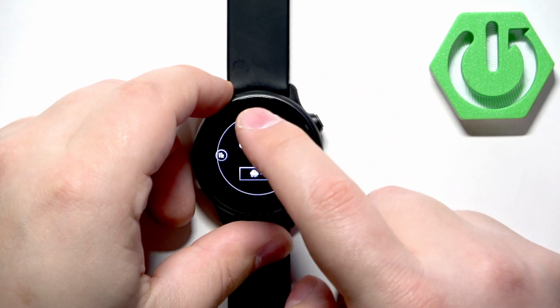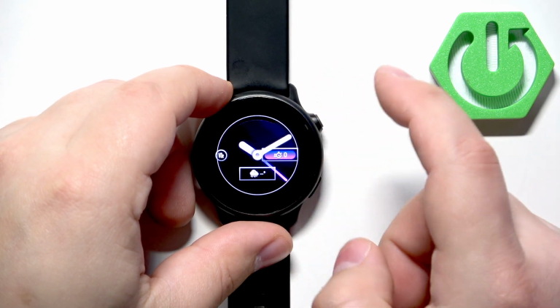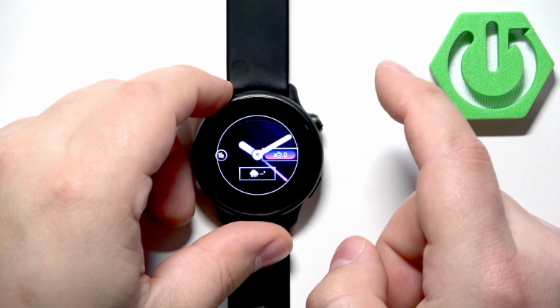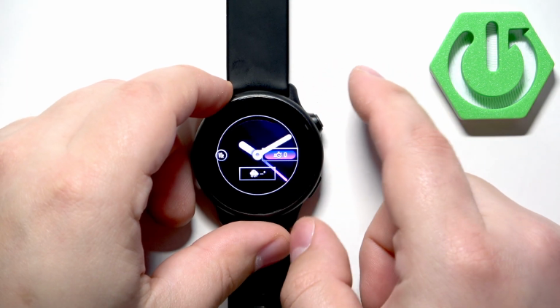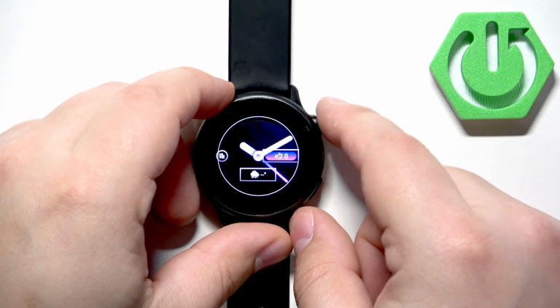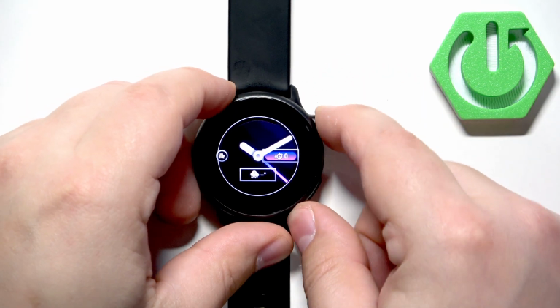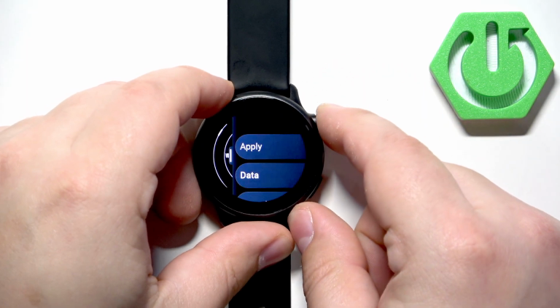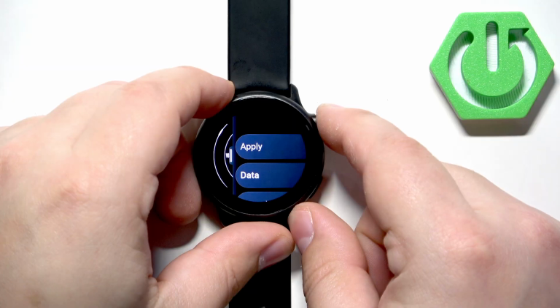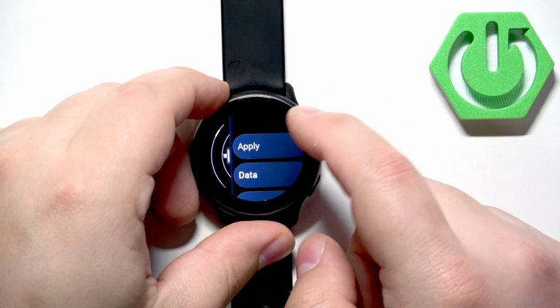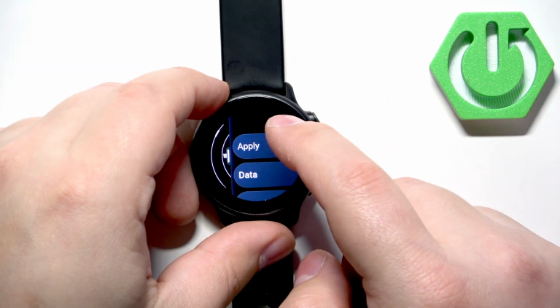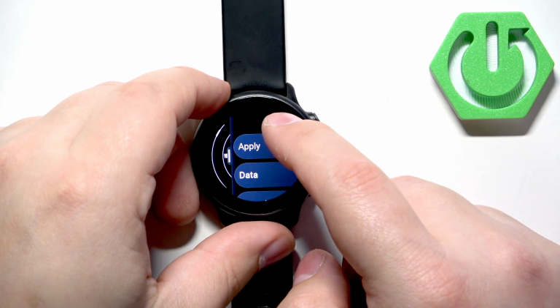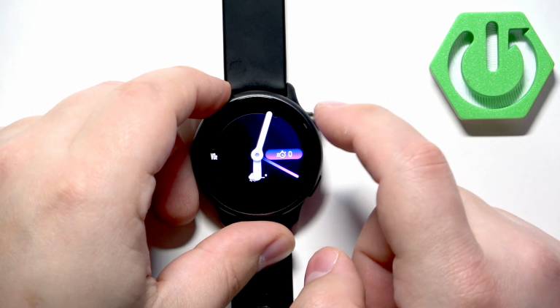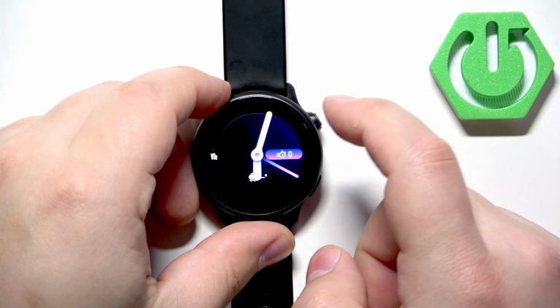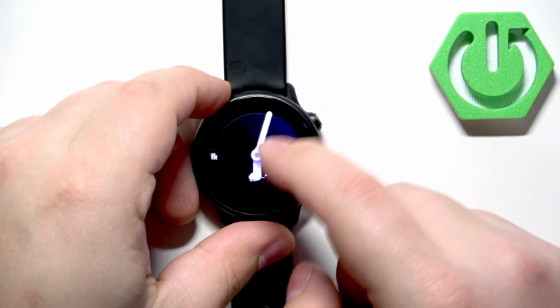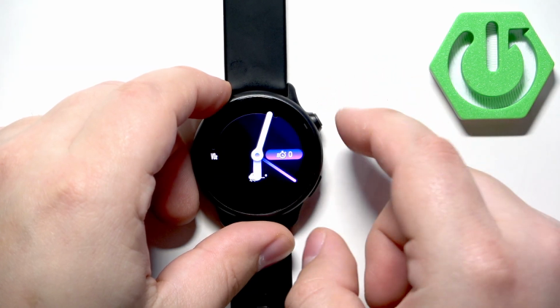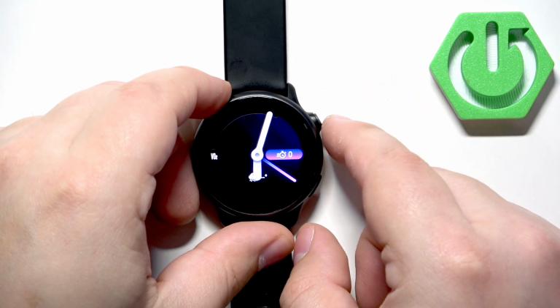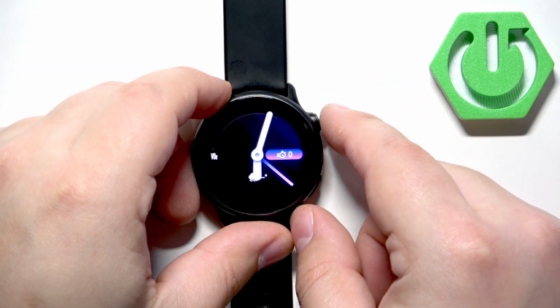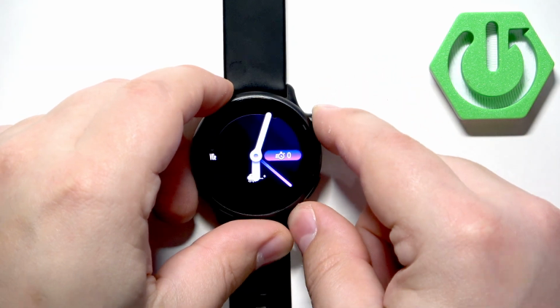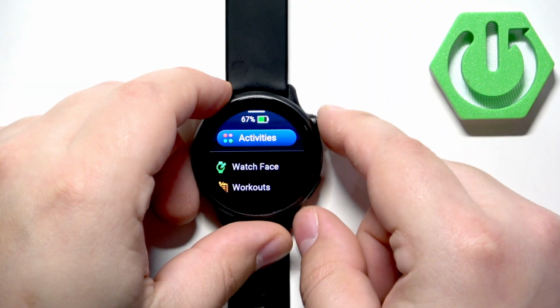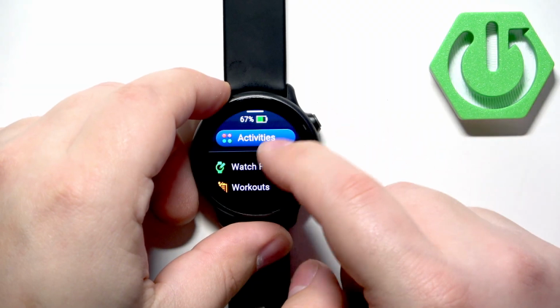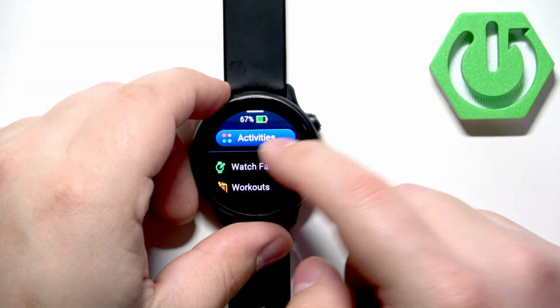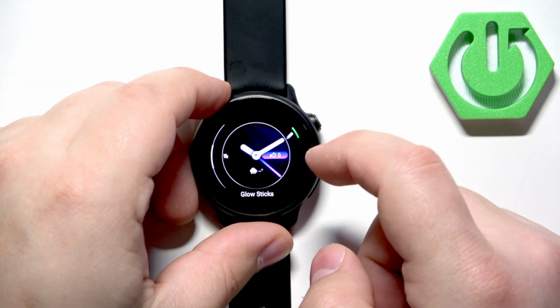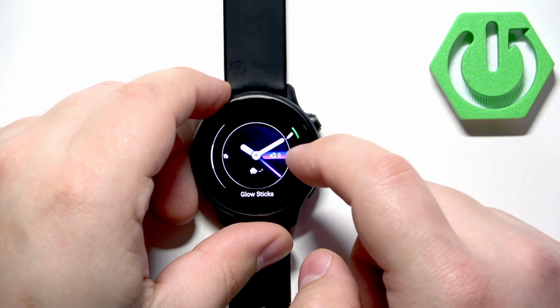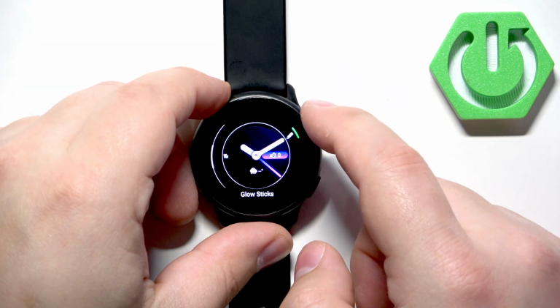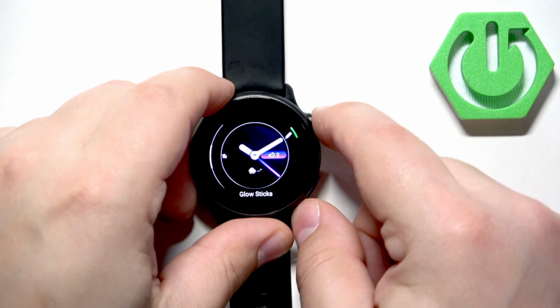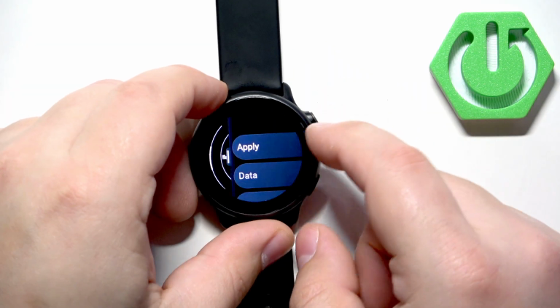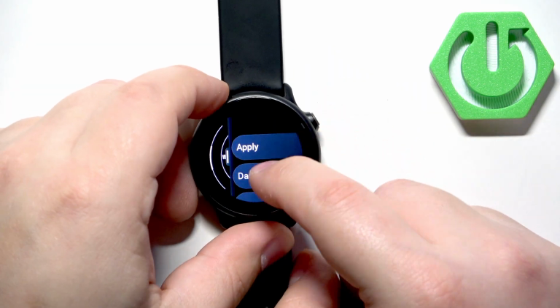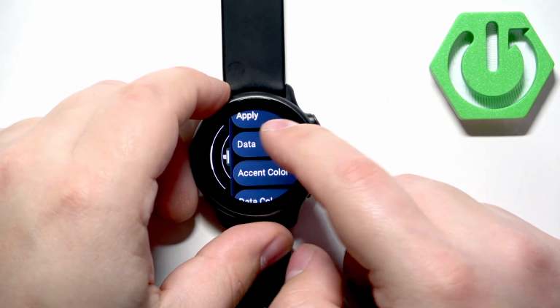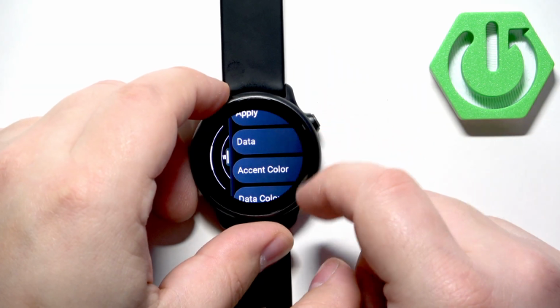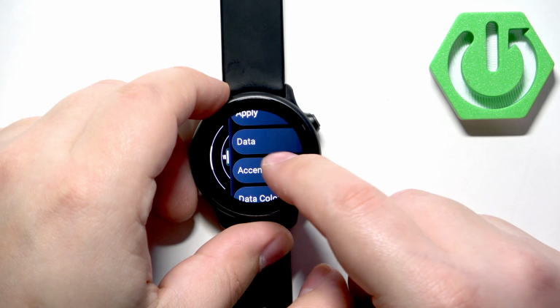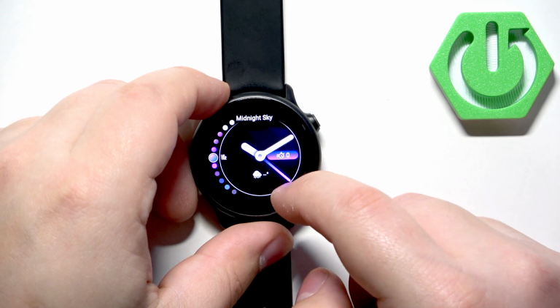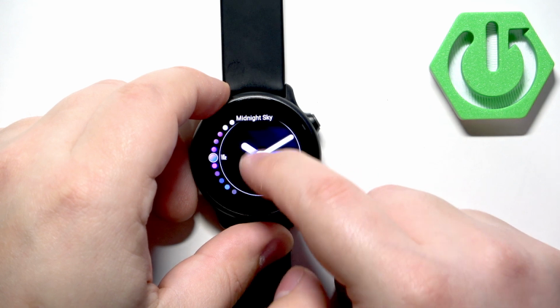Once you've made your selection, press the upper button to confirm. Then tap on the watch face — press the upper button again — then tap Apply, and the watch face will be applied.